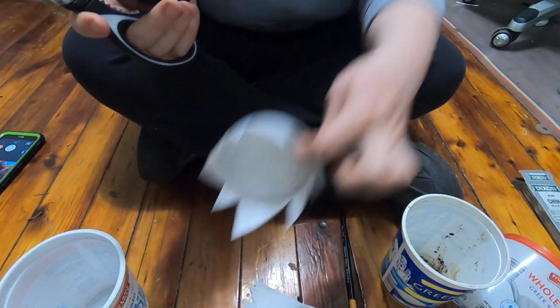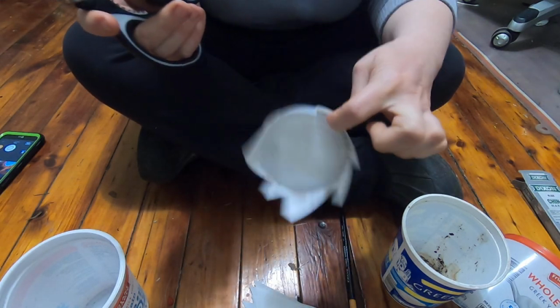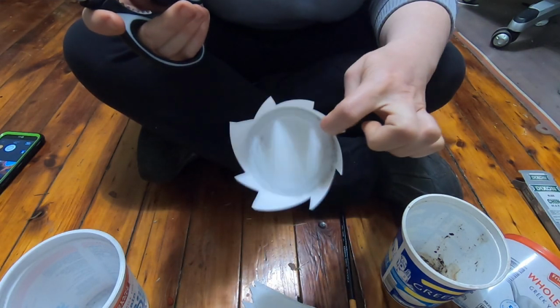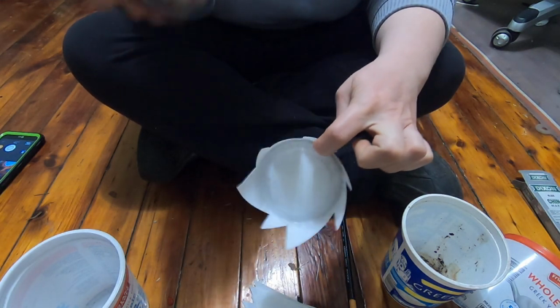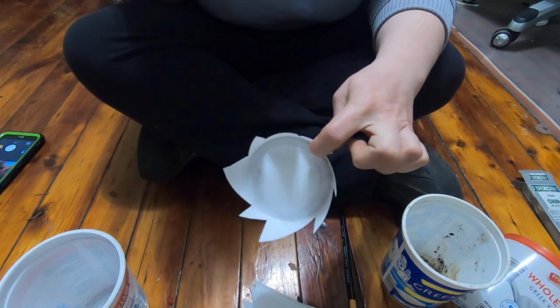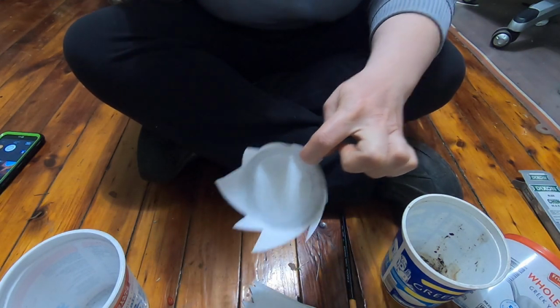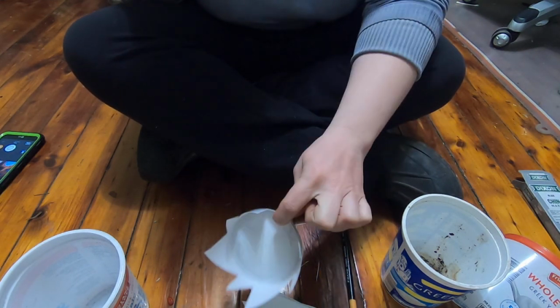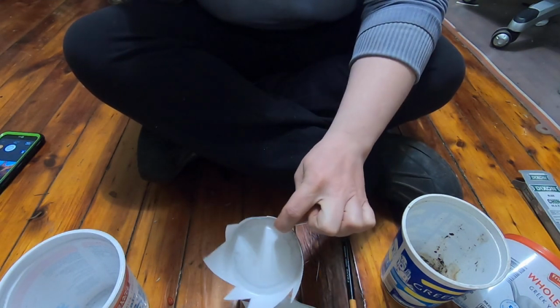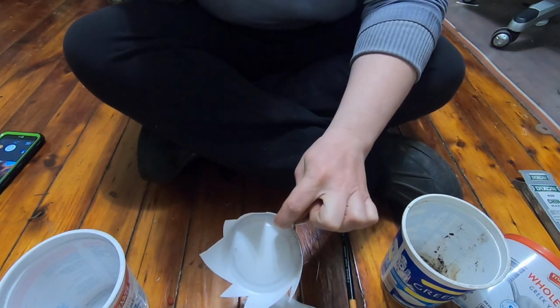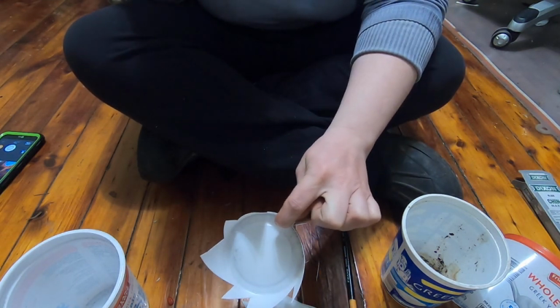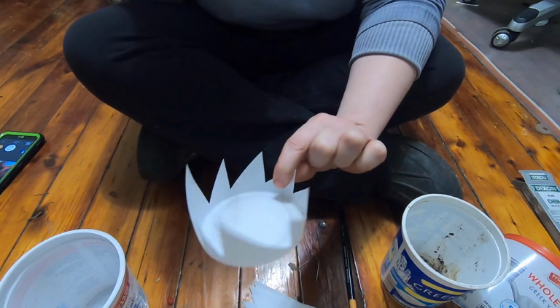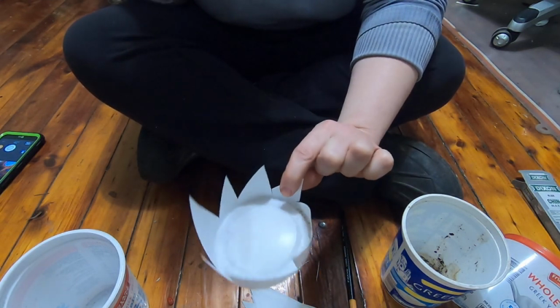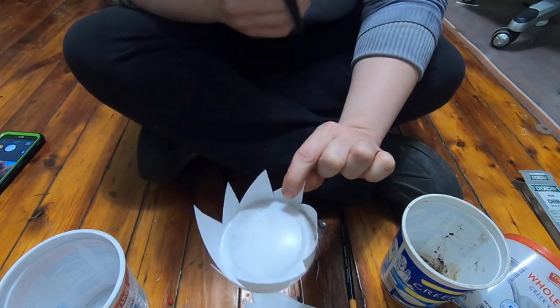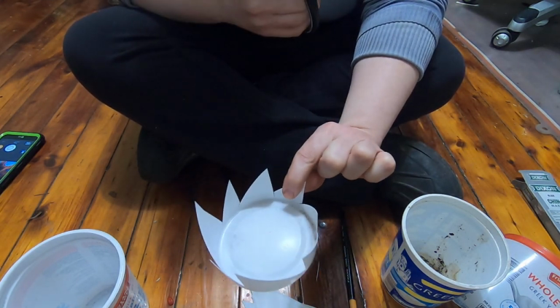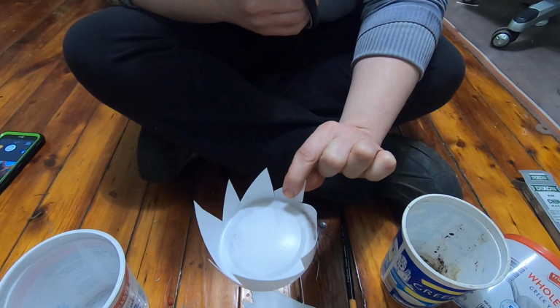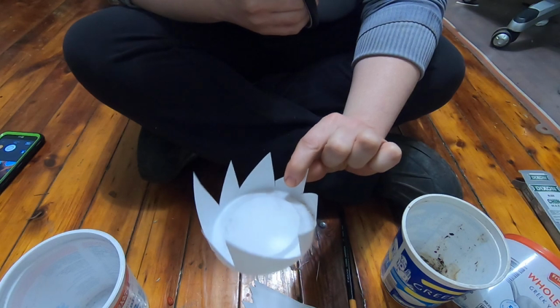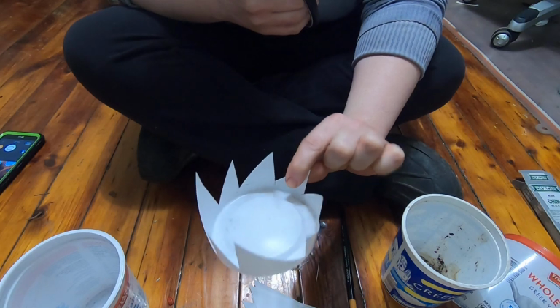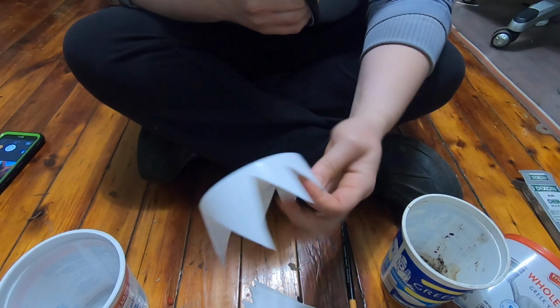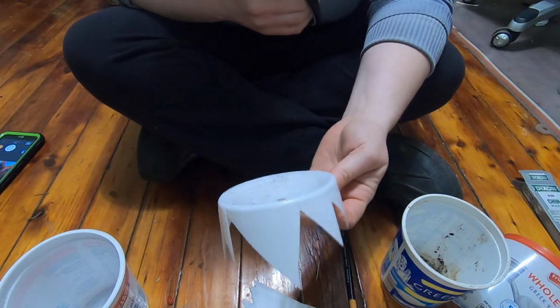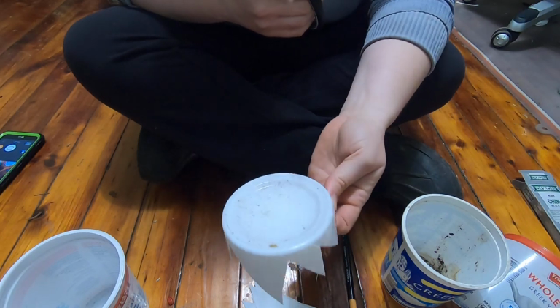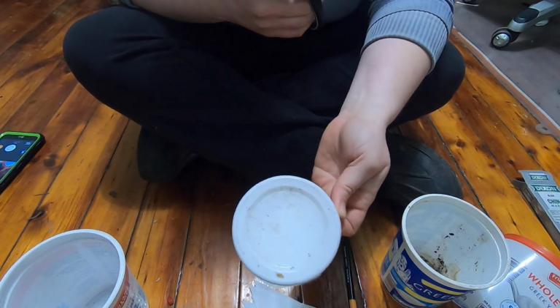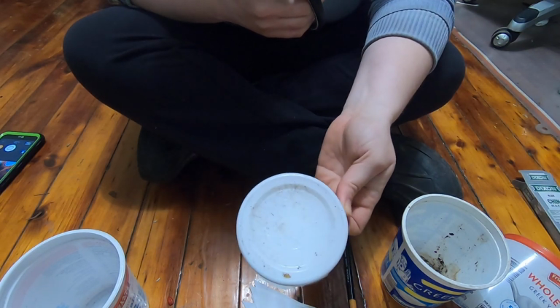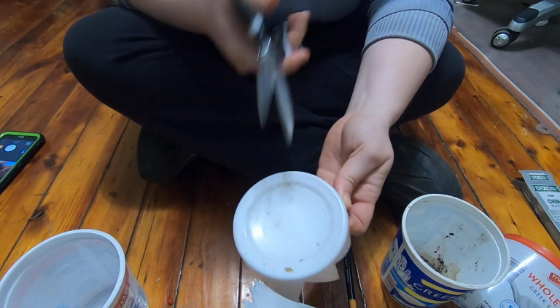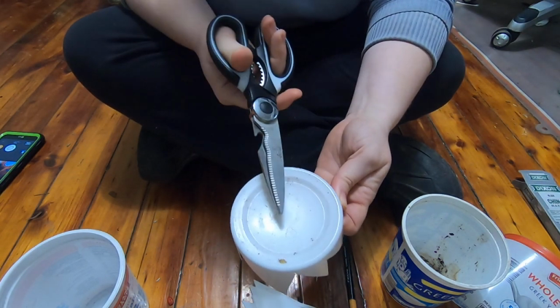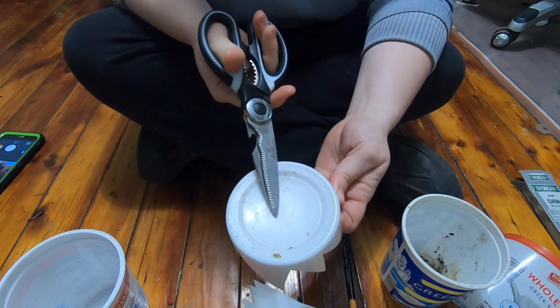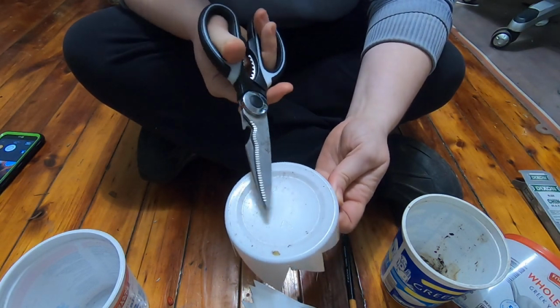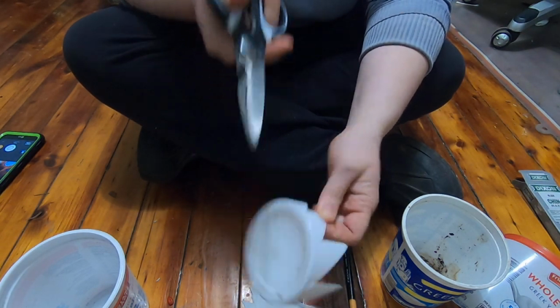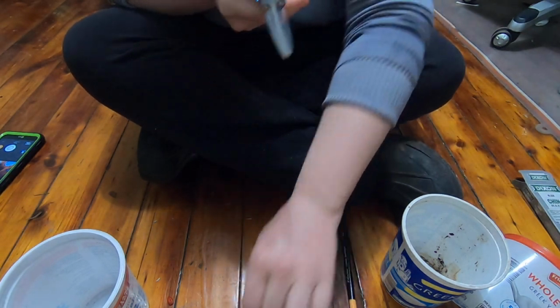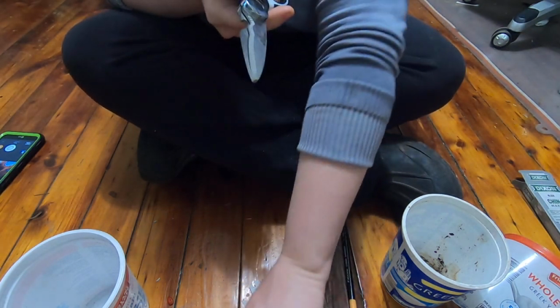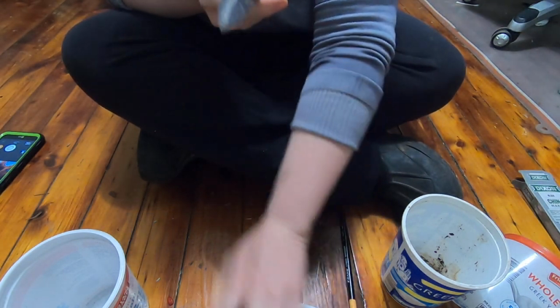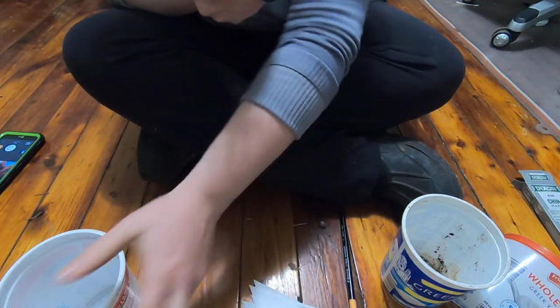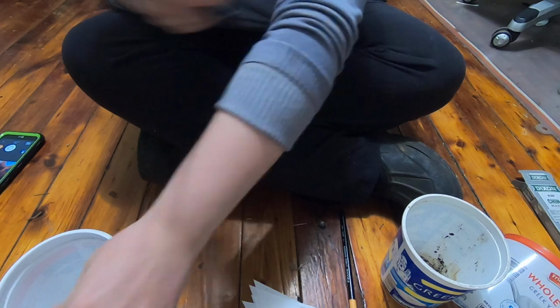Then this part can go in the recycling — it does have the recycling number on it, so that tends to help.